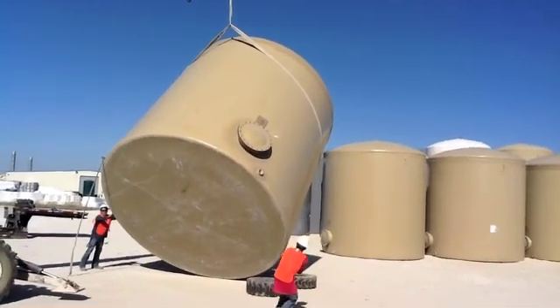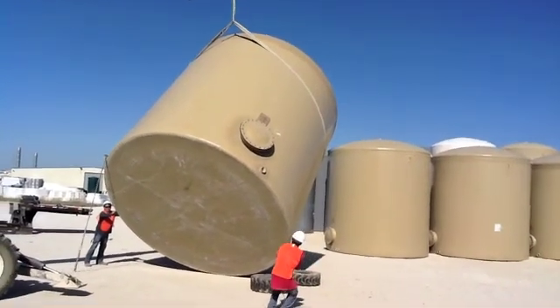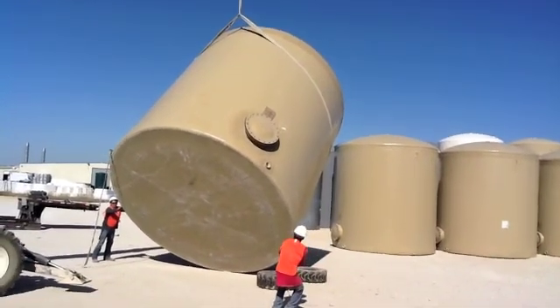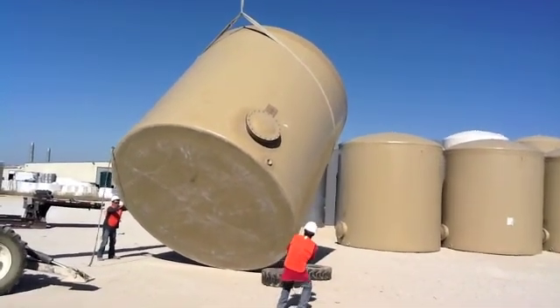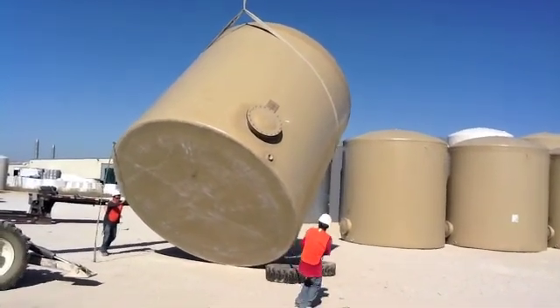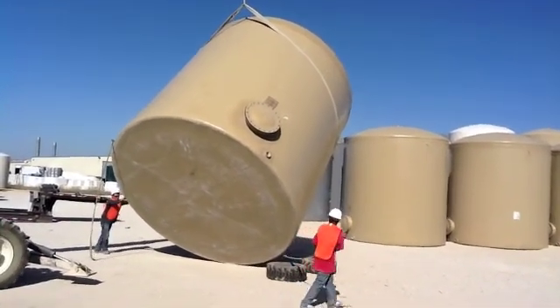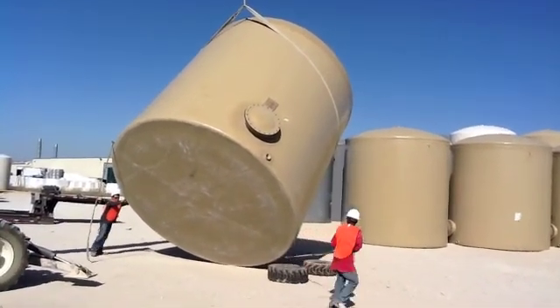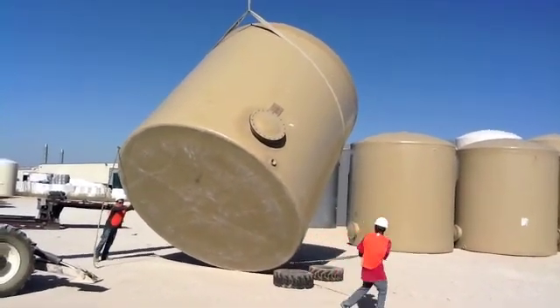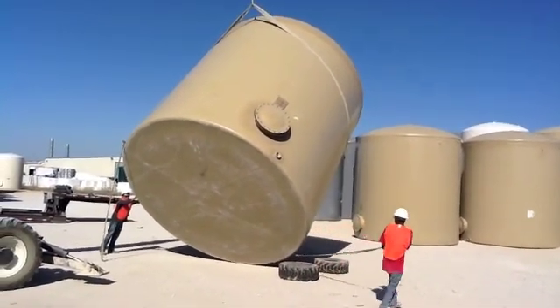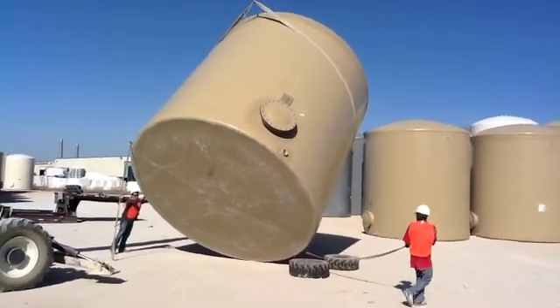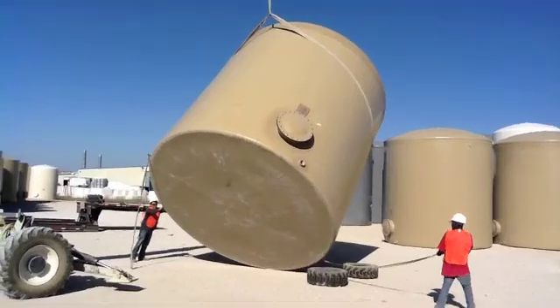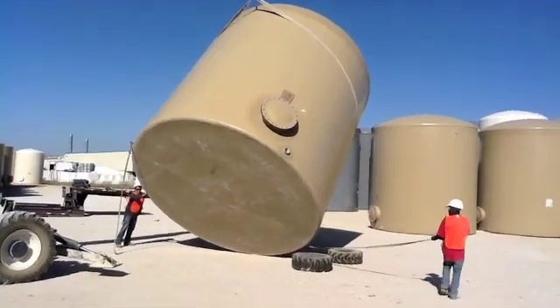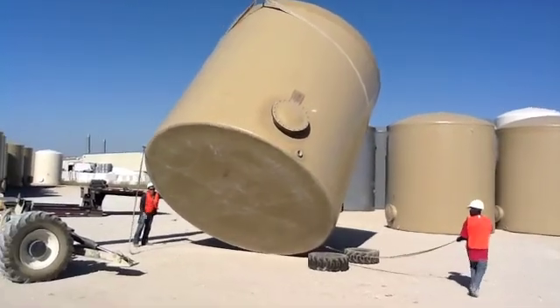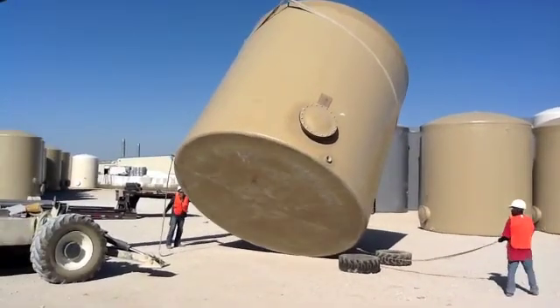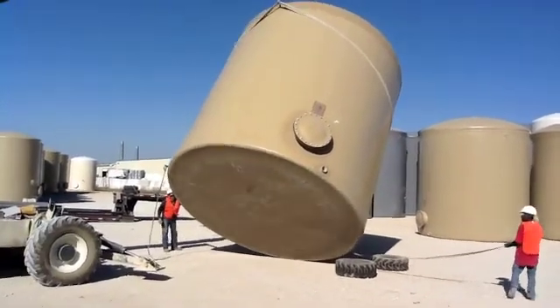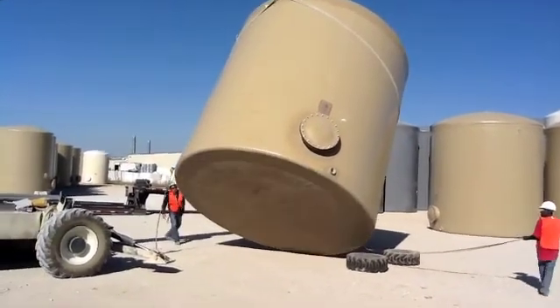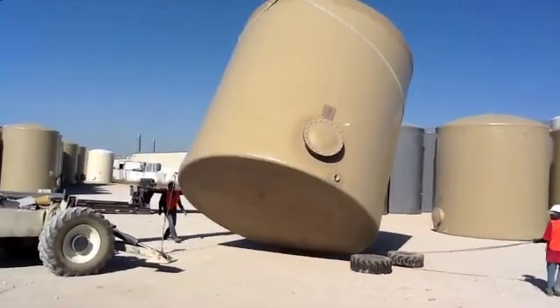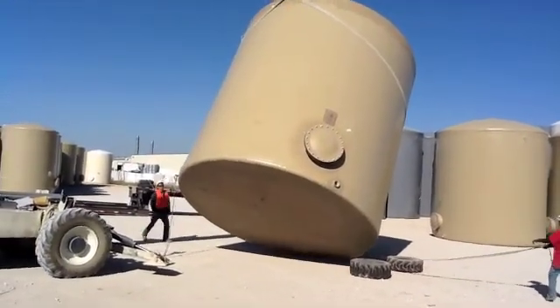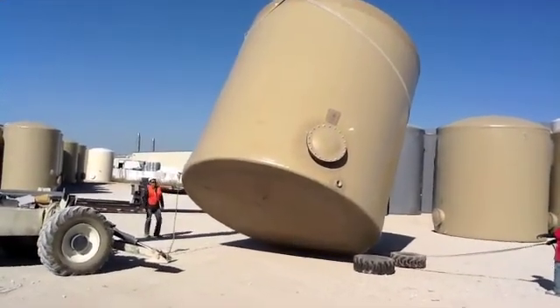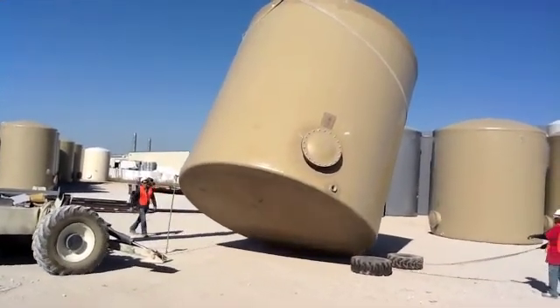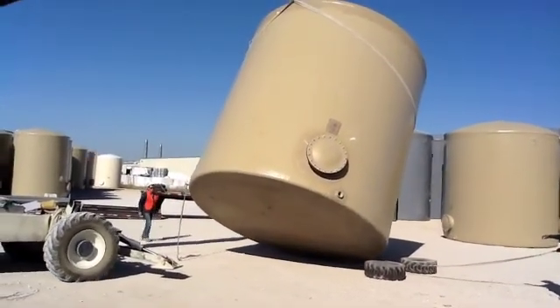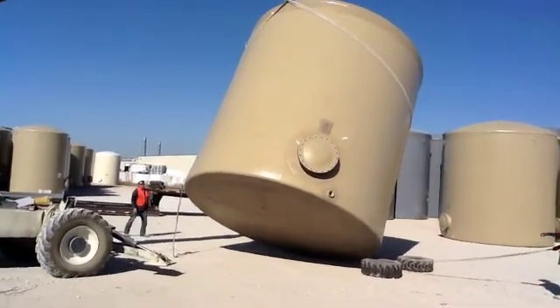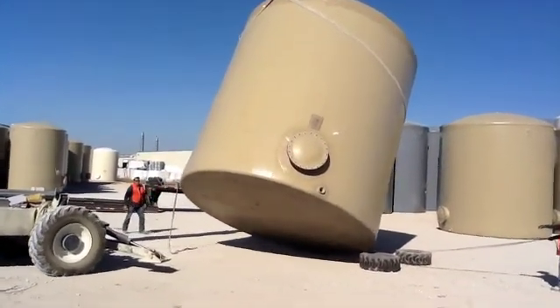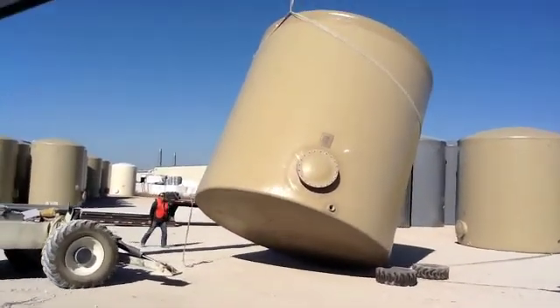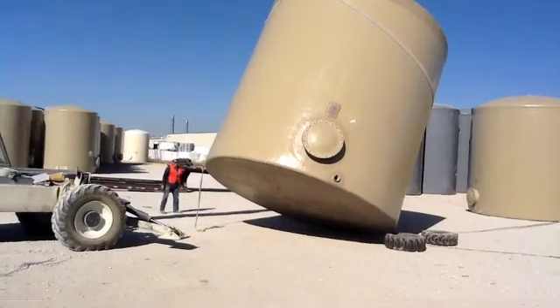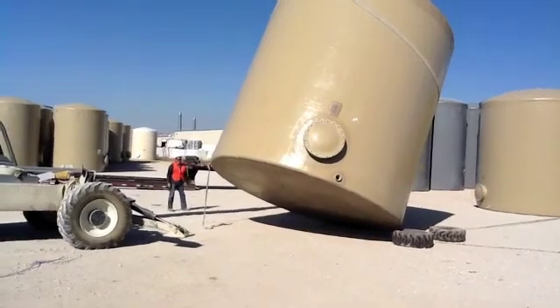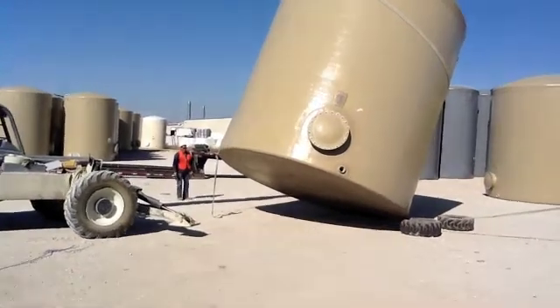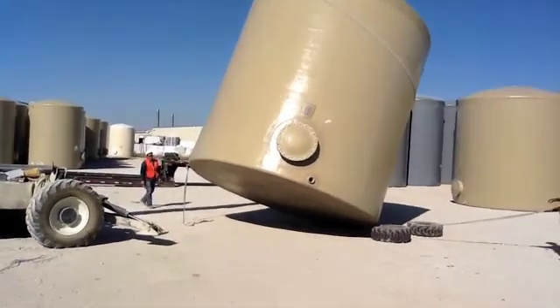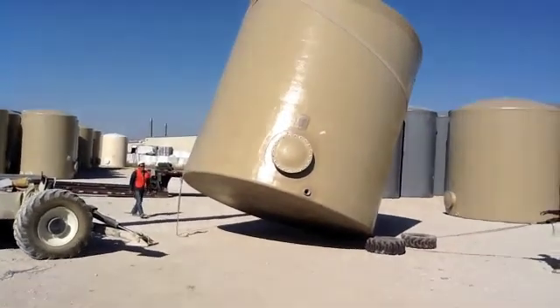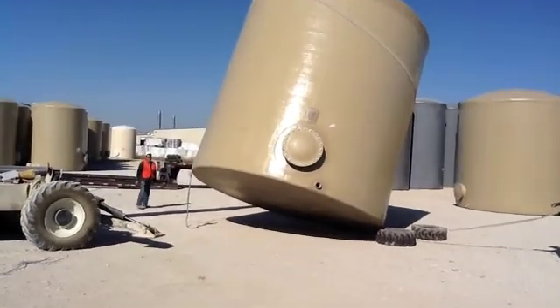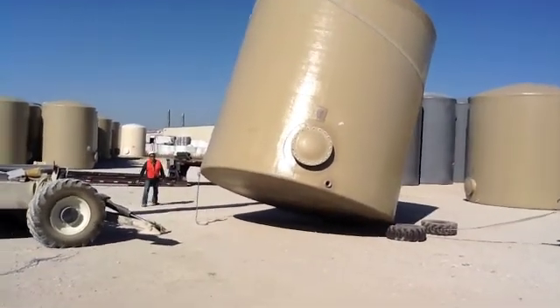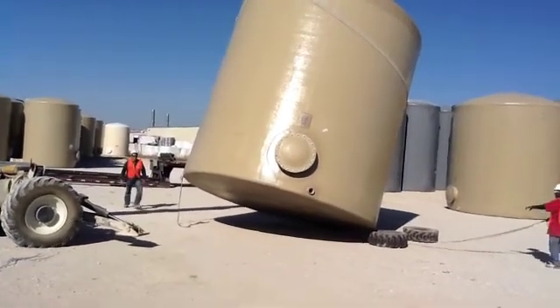As he backs up, he brings his boom in, which will make the tank stand upright in a safe fashion.